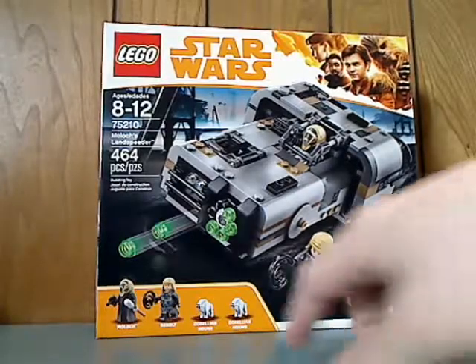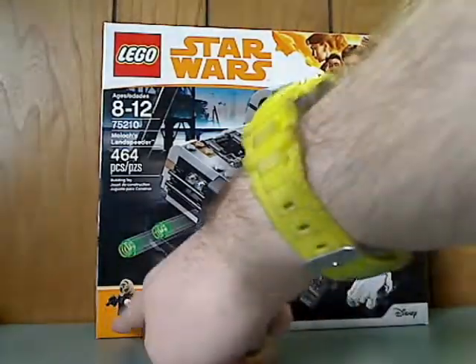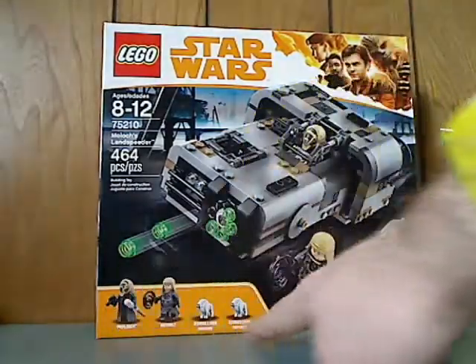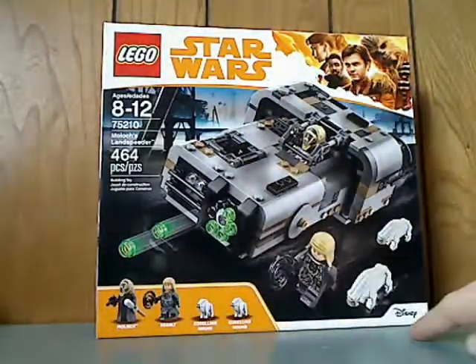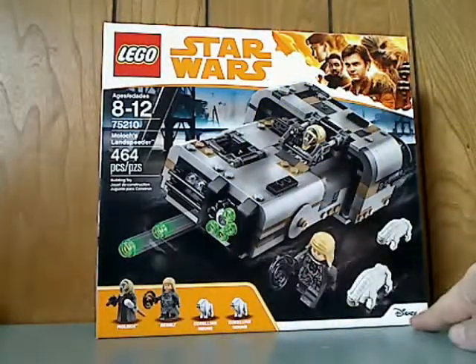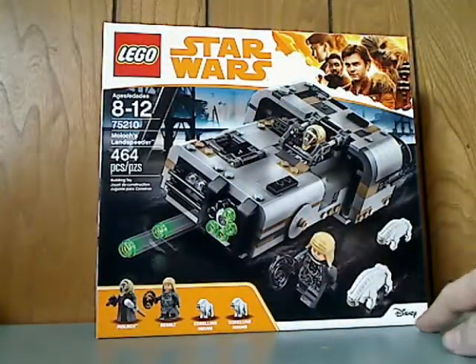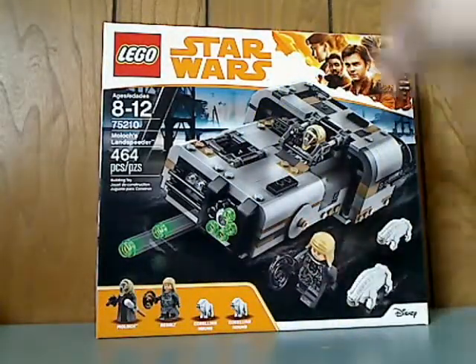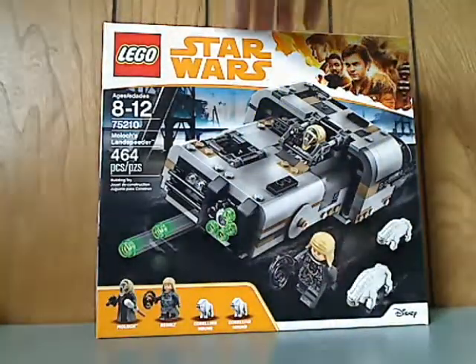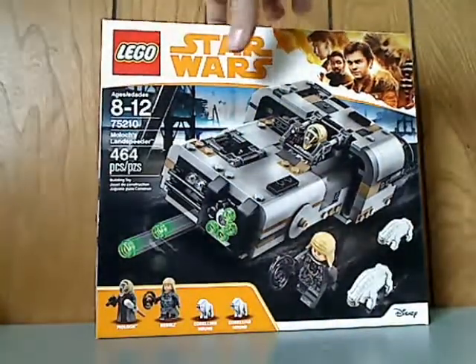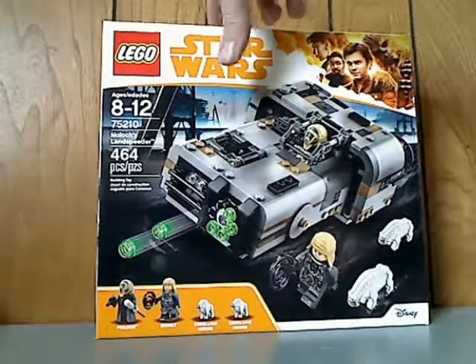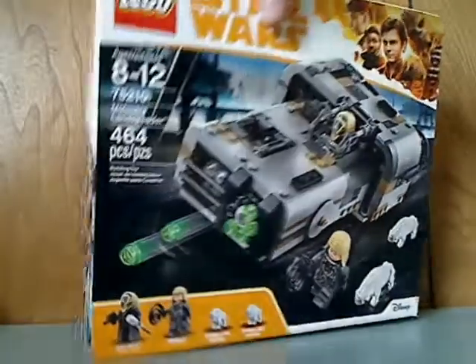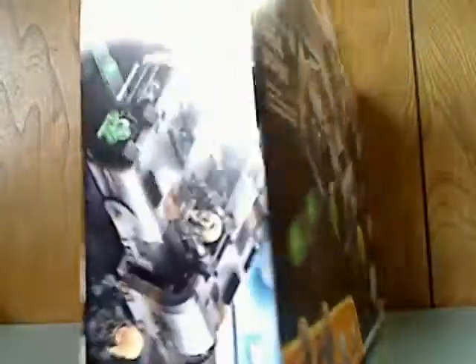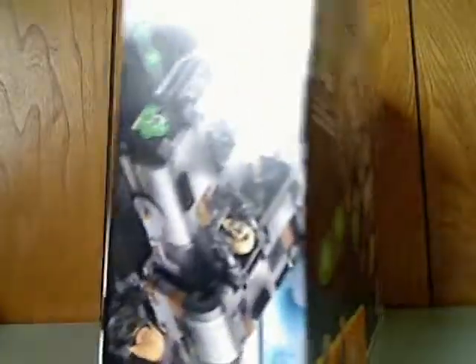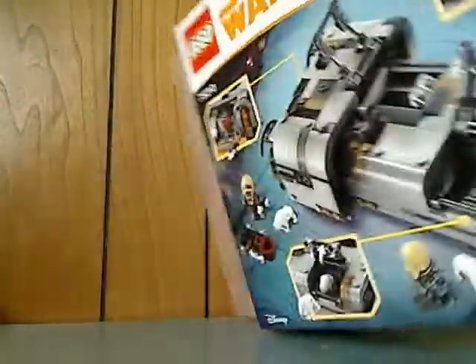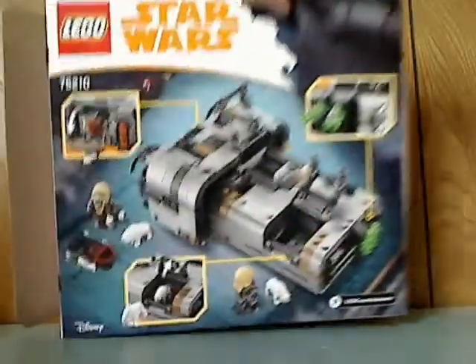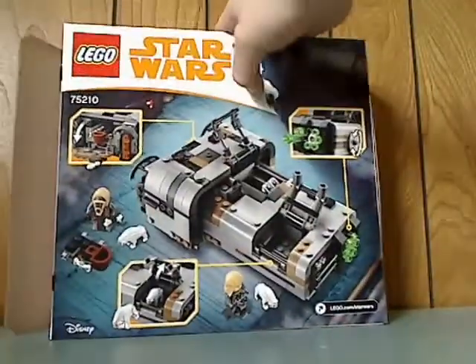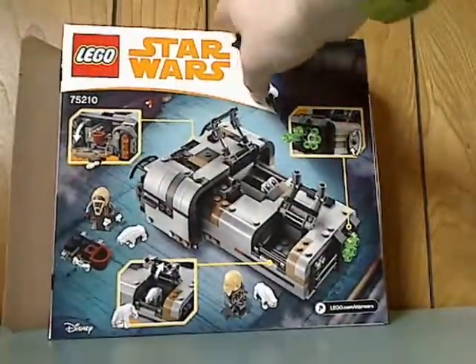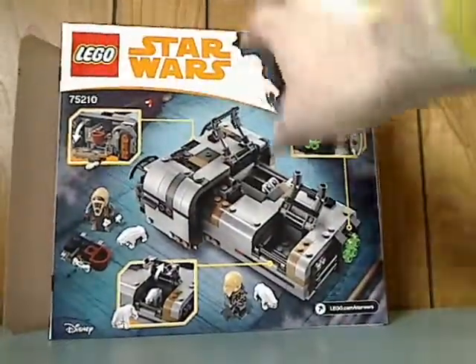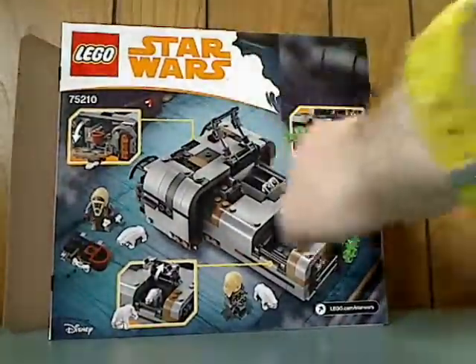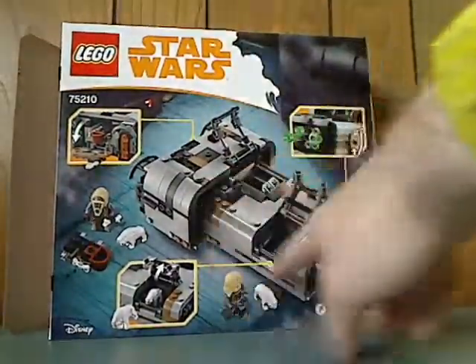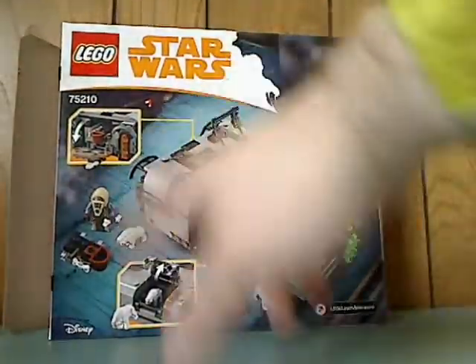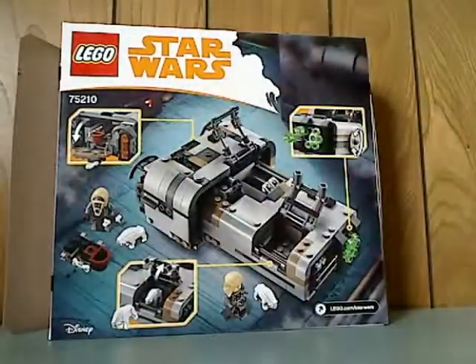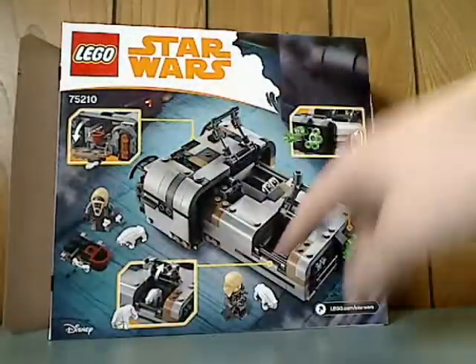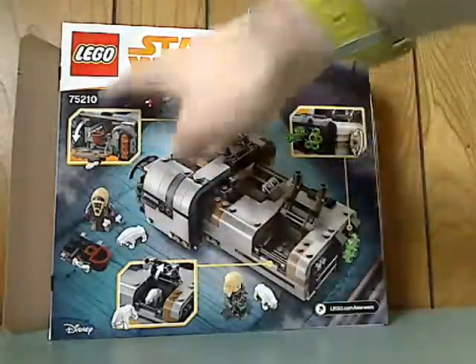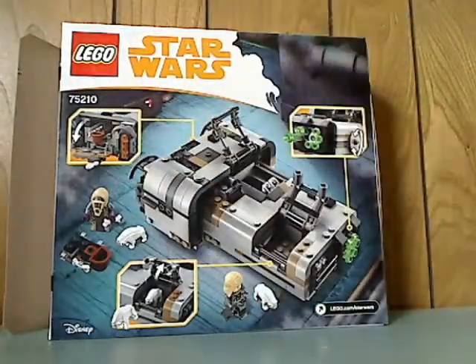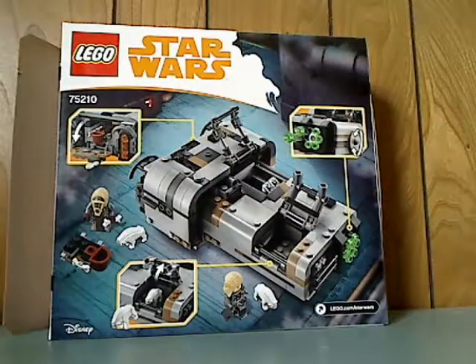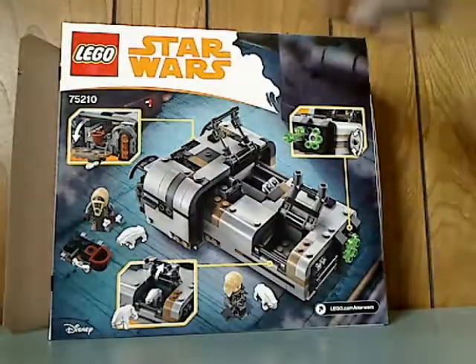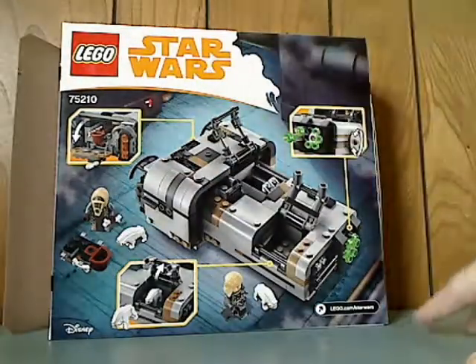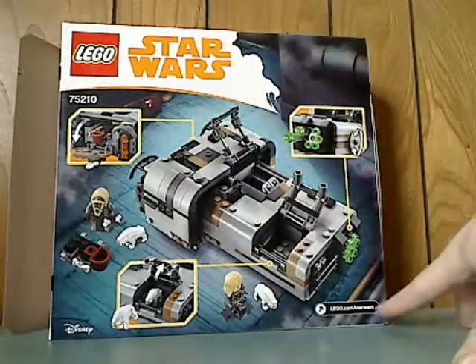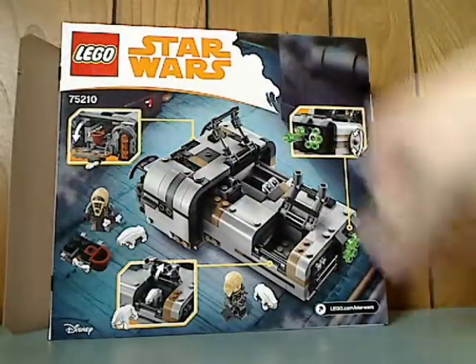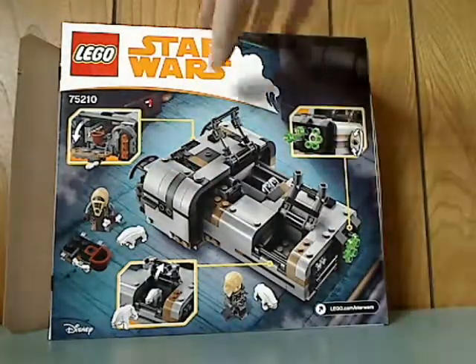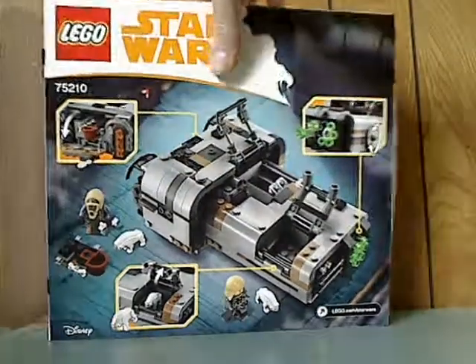It has 464 pieces and all the many things included, a Disney logo. And on the back you see it in another position, all the features of it, the logos, the Star Wars website, and there.